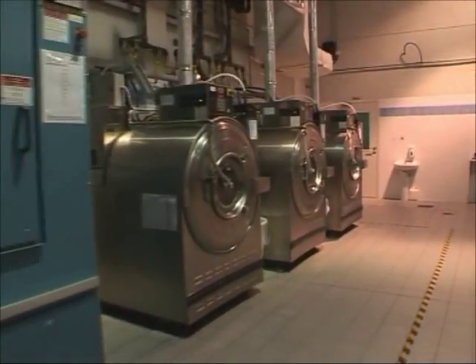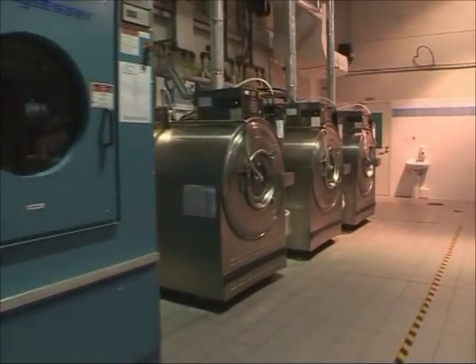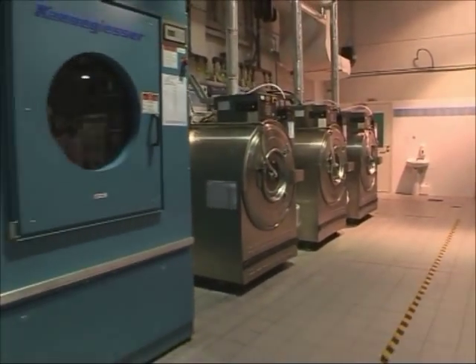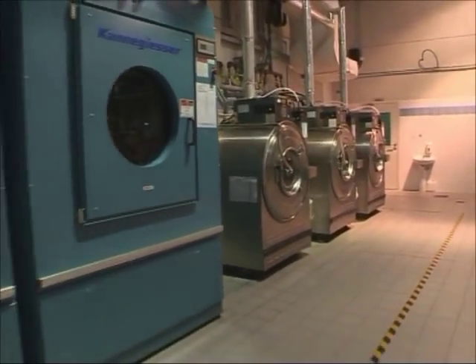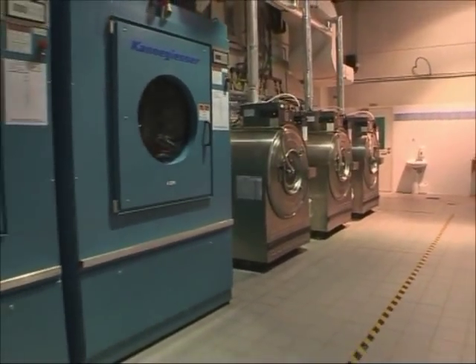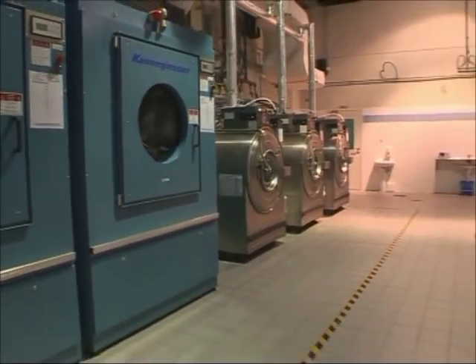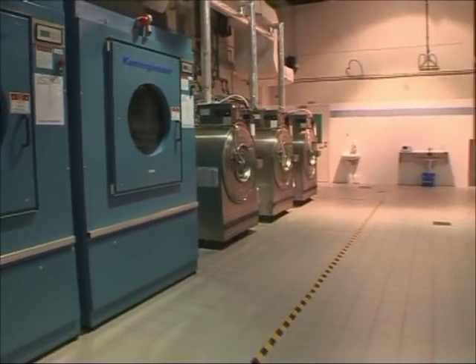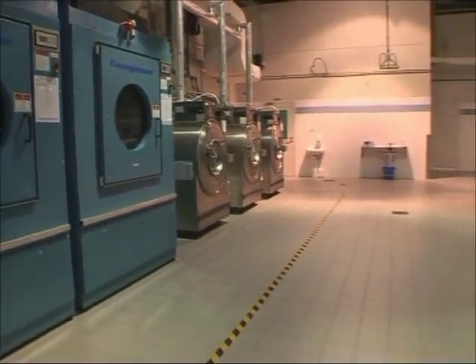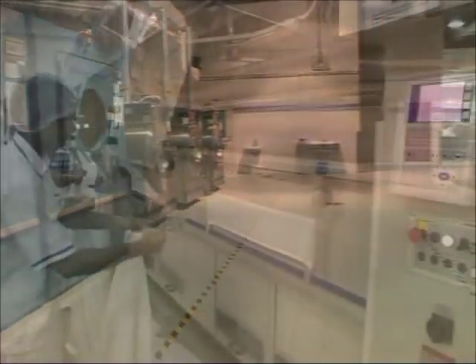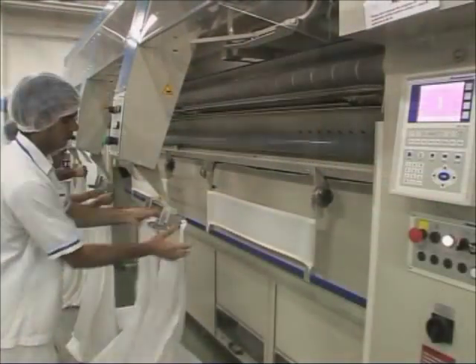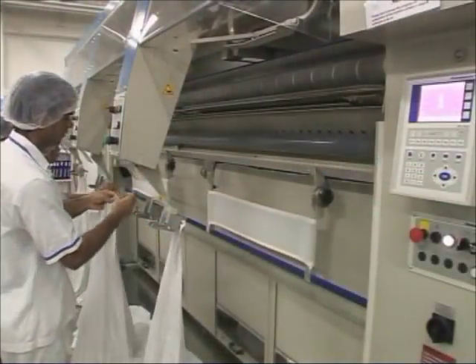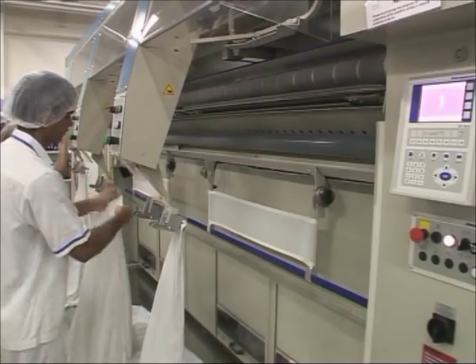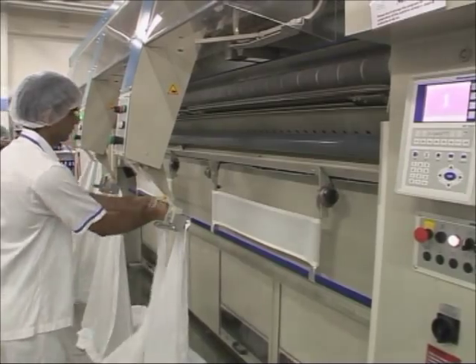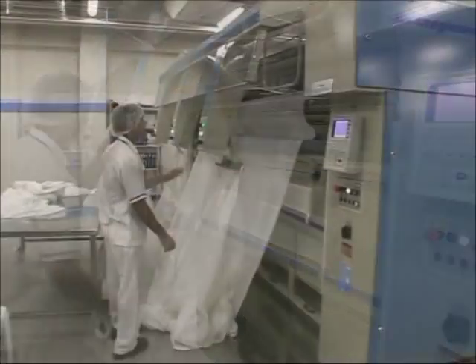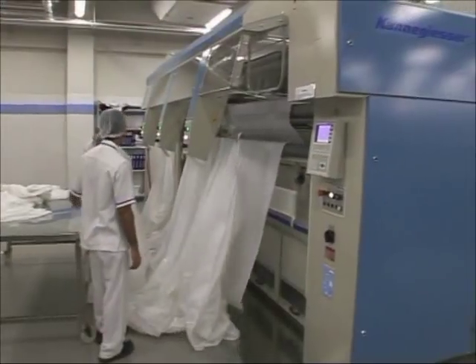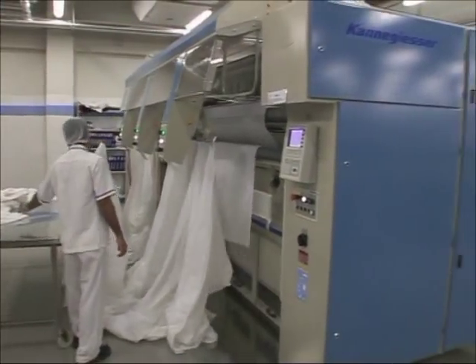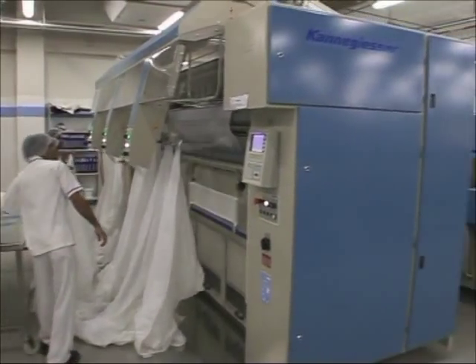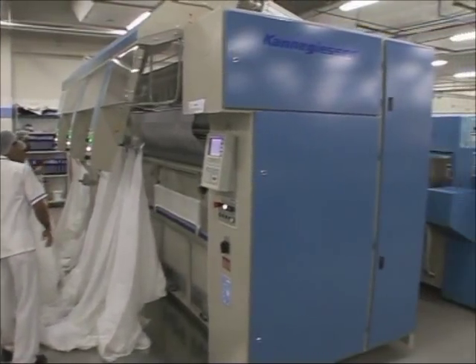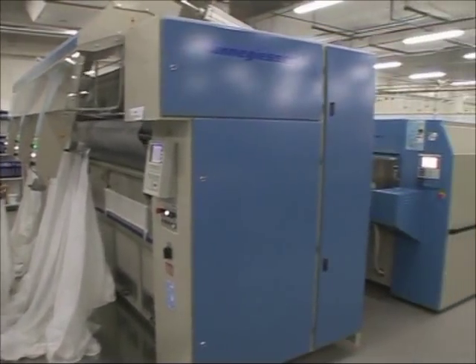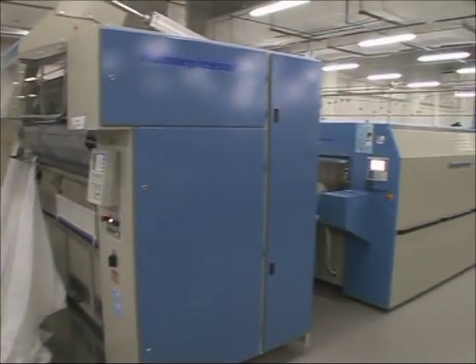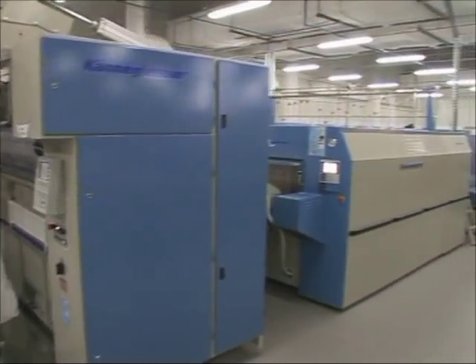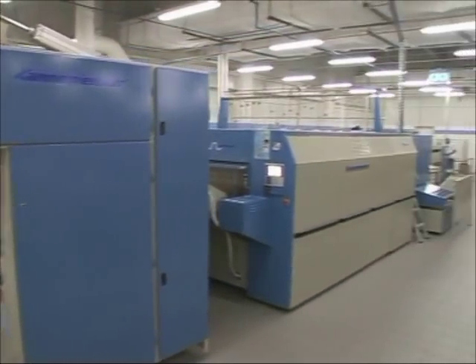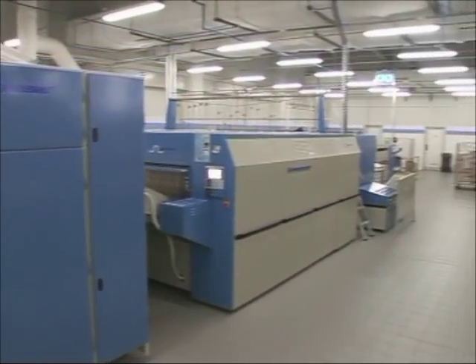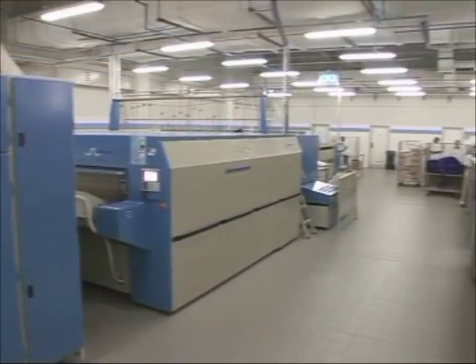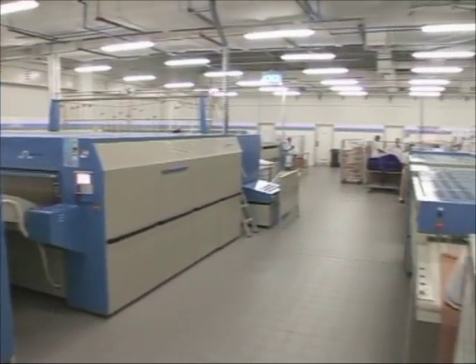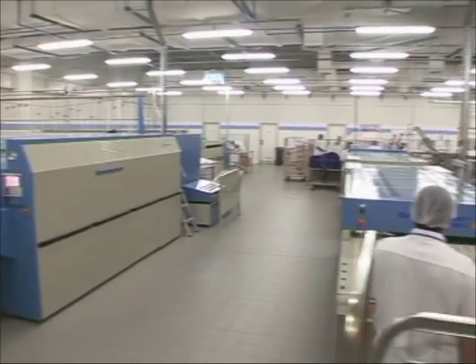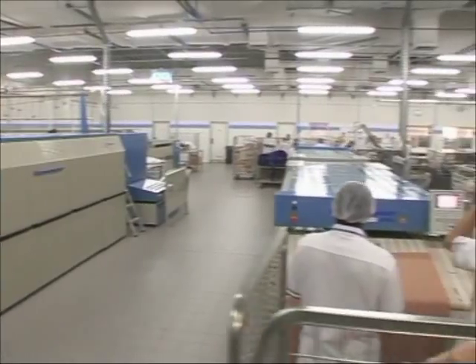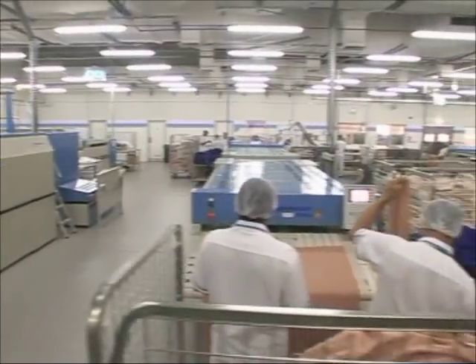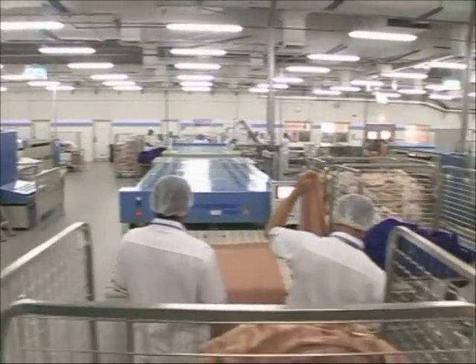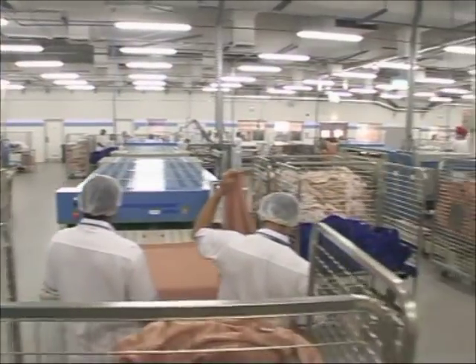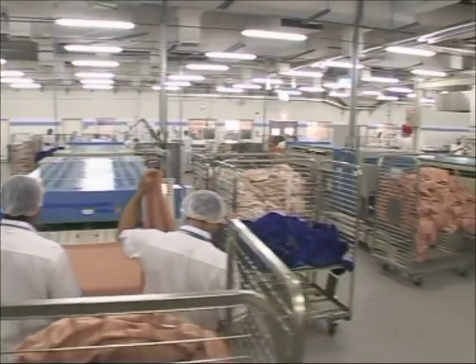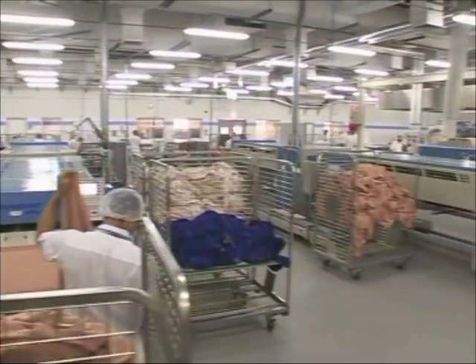This state-of-the-art facility features the latest in laundry automation, including tunnel washers, tunnel finishers, pass-through dryers and other high-tech machines.